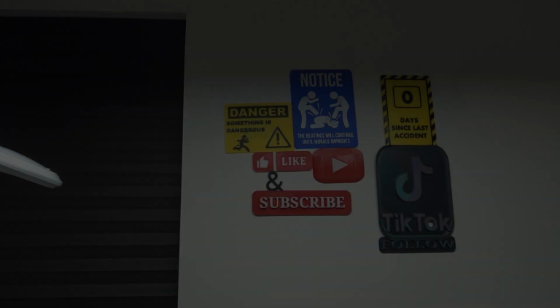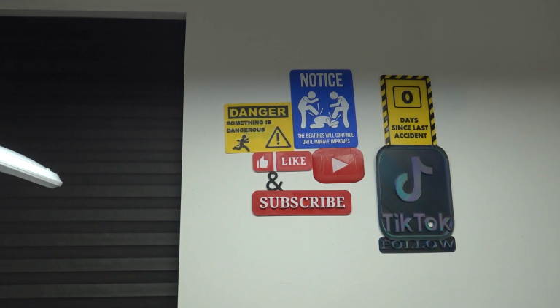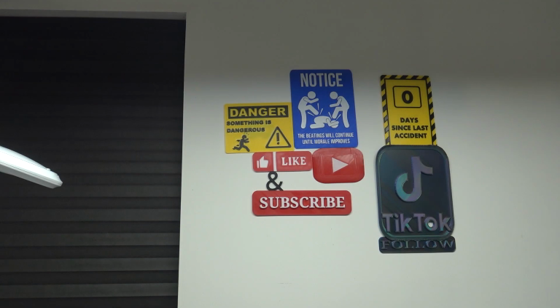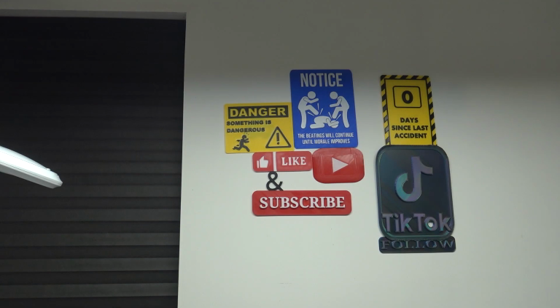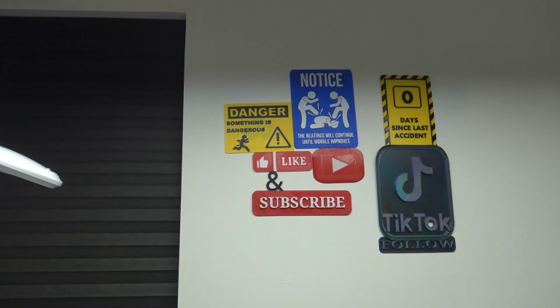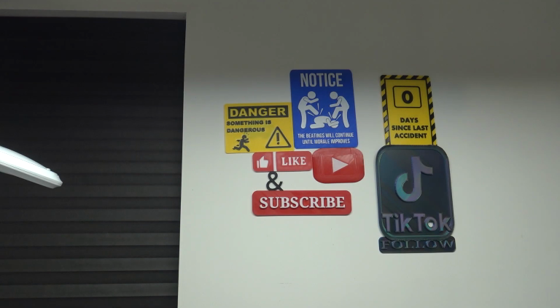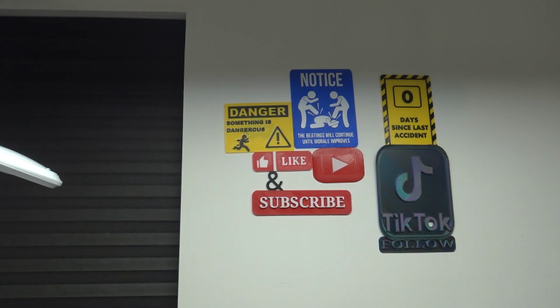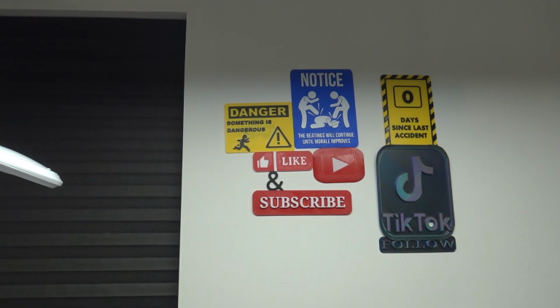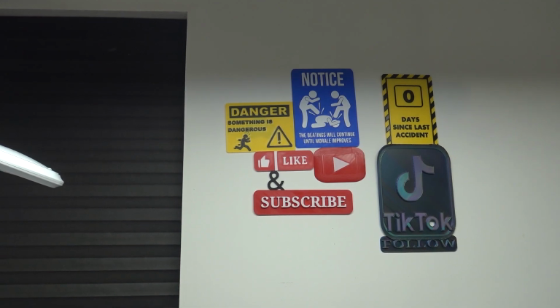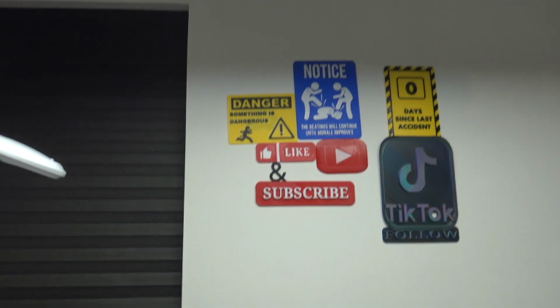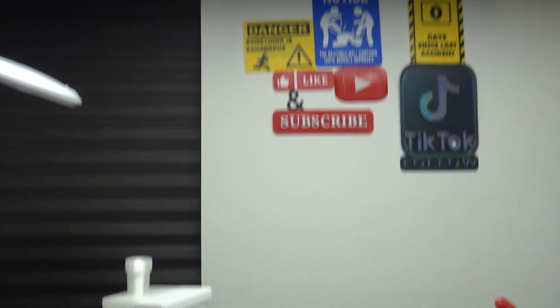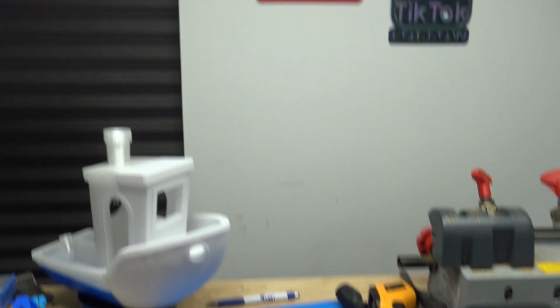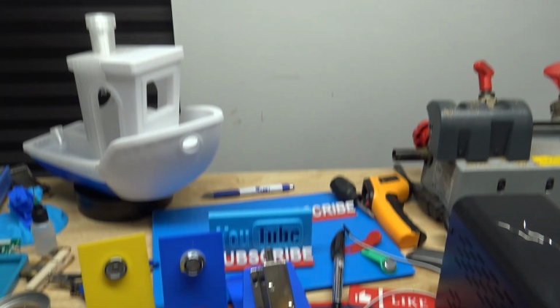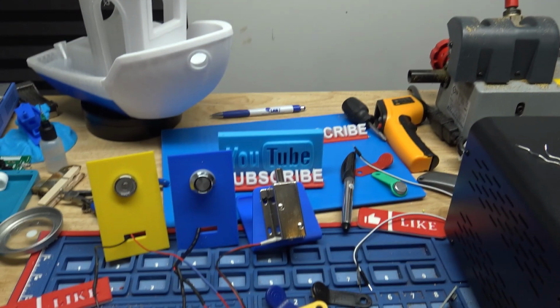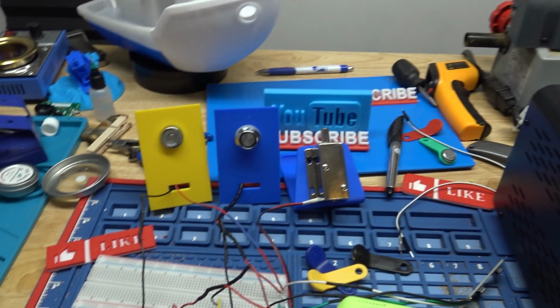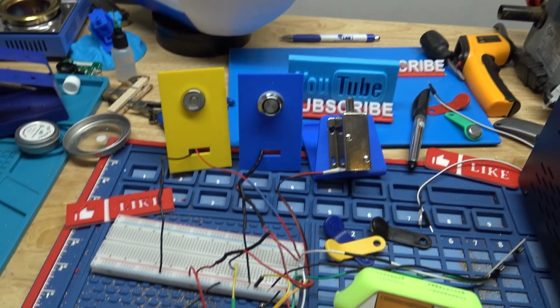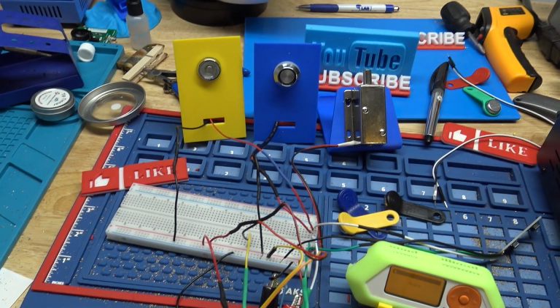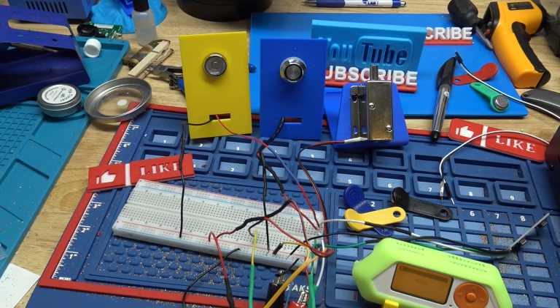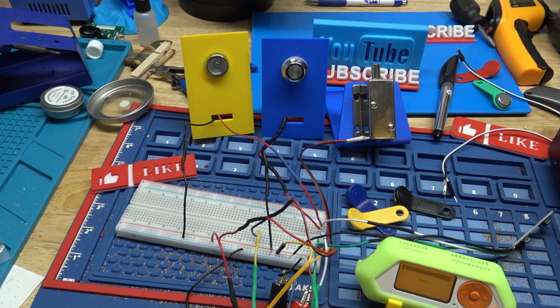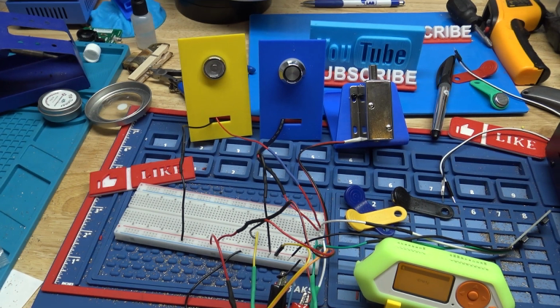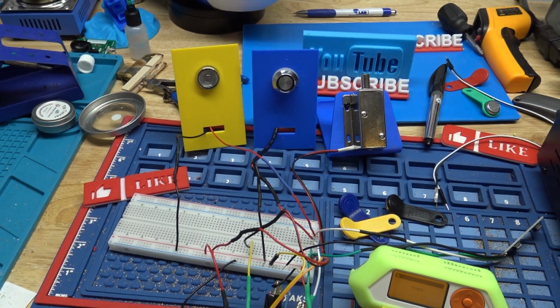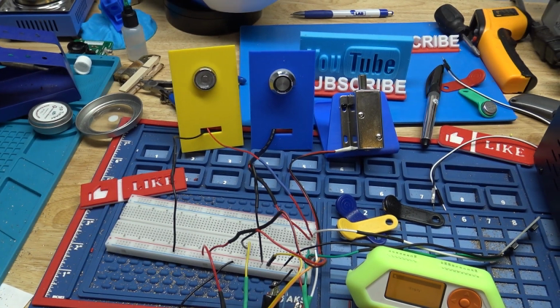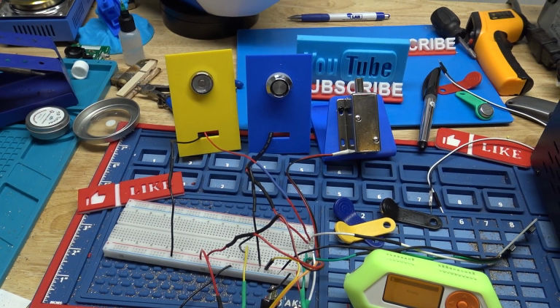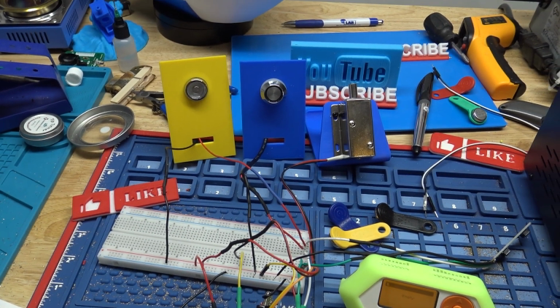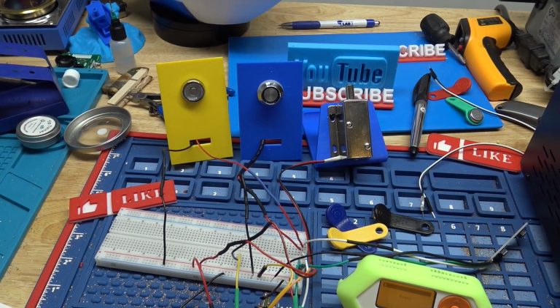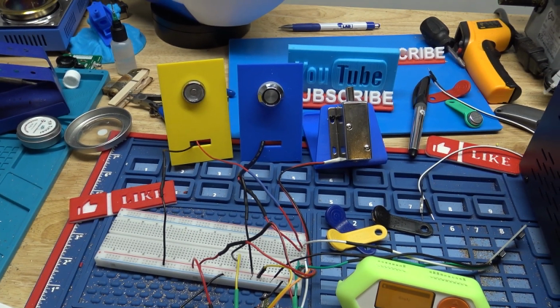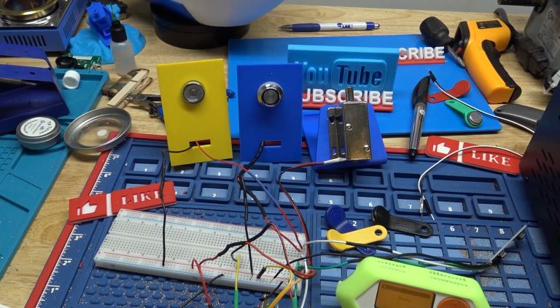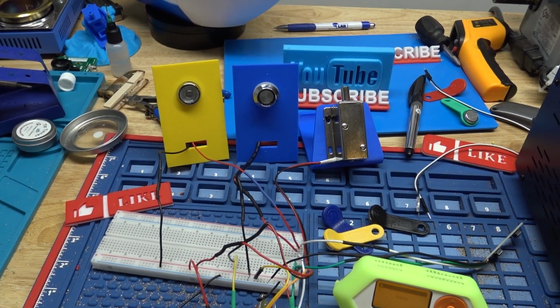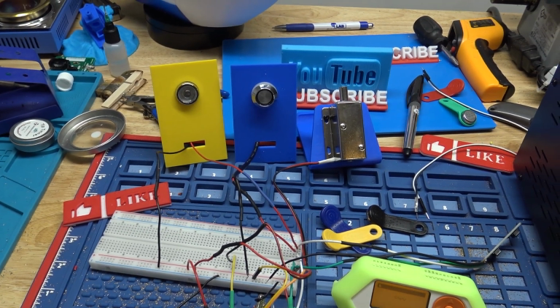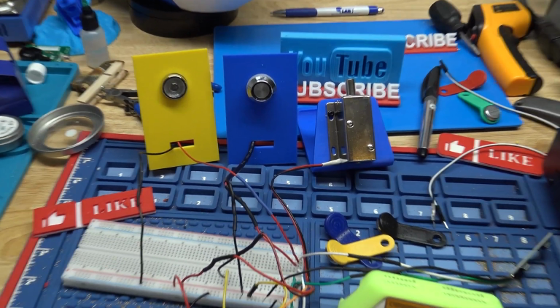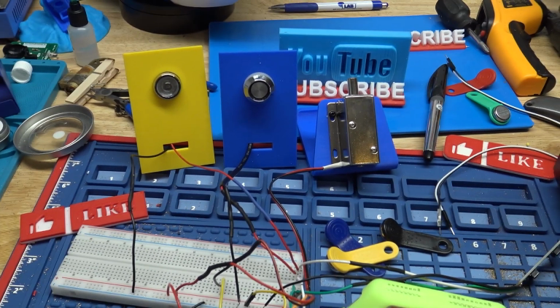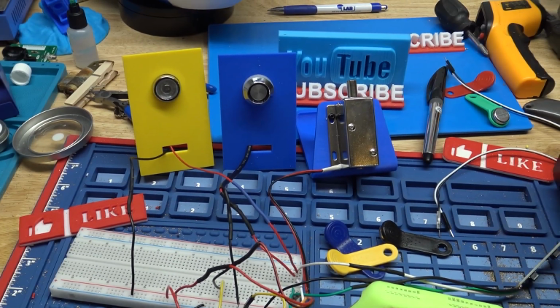Hey, what's up YouTube? I'm going to do a quick video here with the Flipper Zero and some iButtons. I've got my real sophisticated iButton system set up here with two readers and an actuator and, of course, our Flipper Zero.